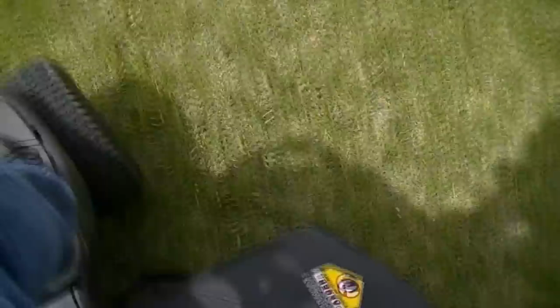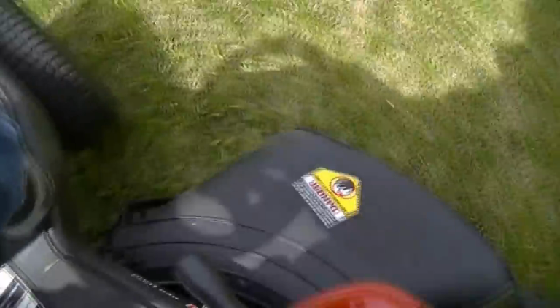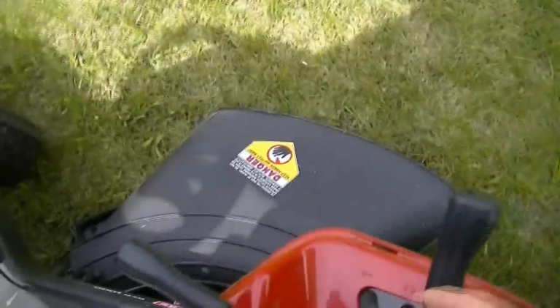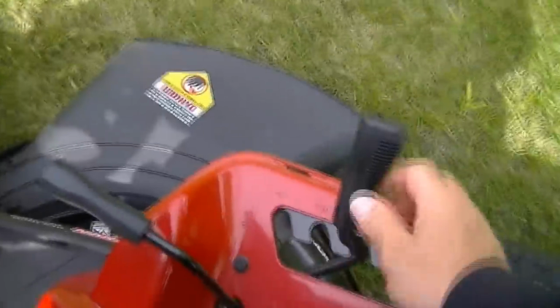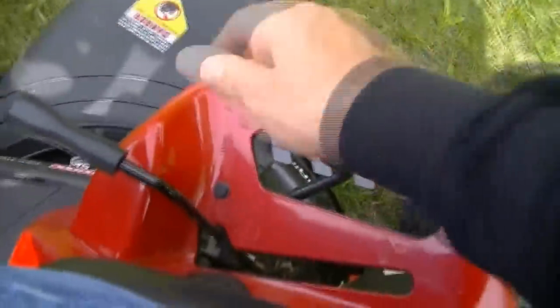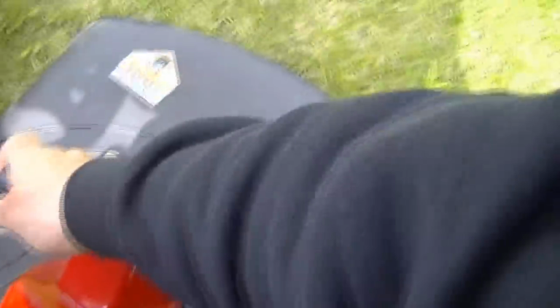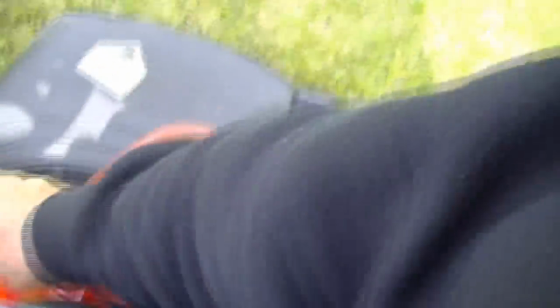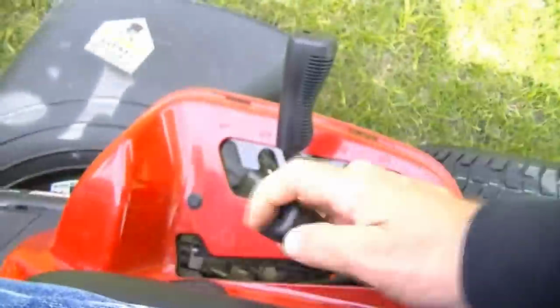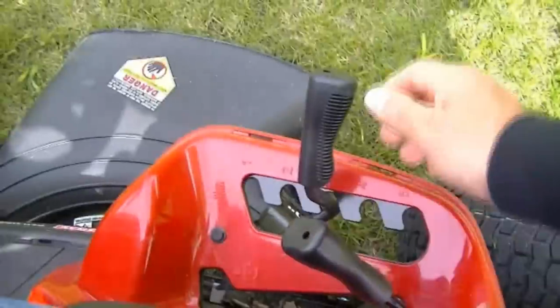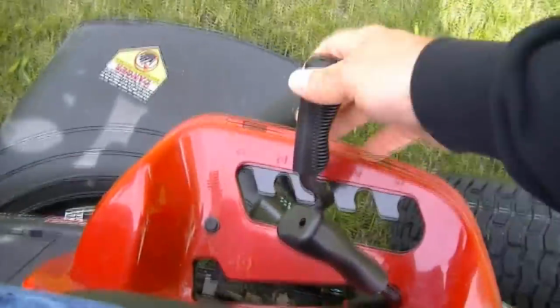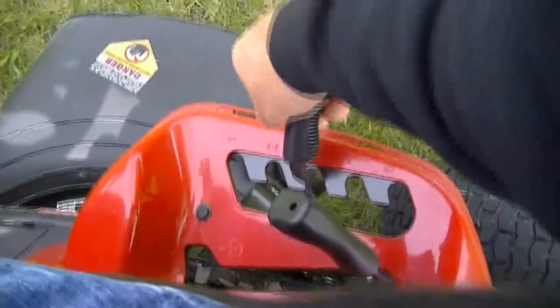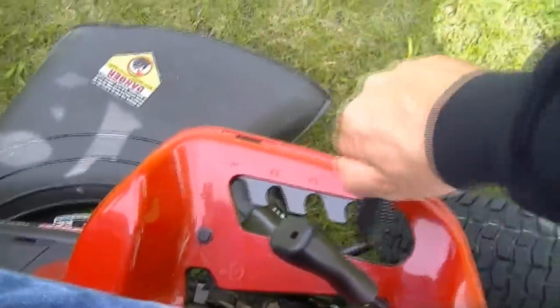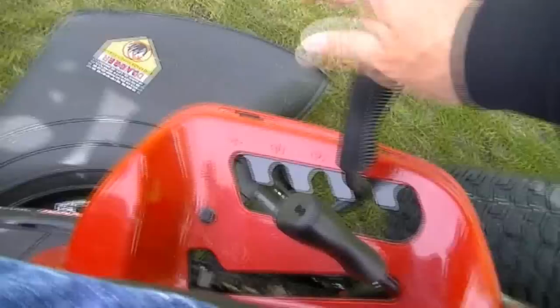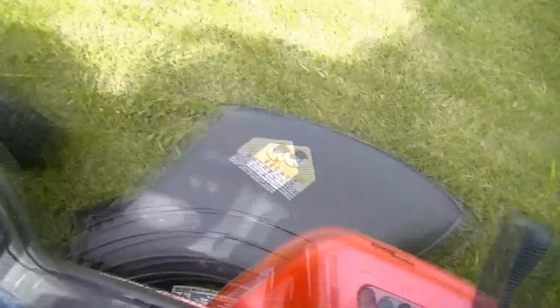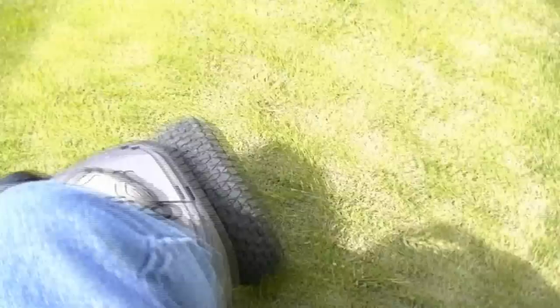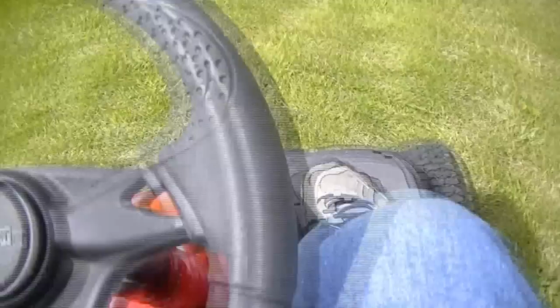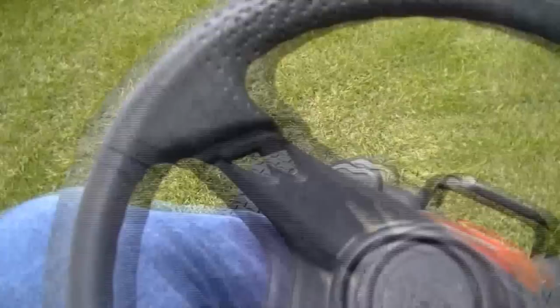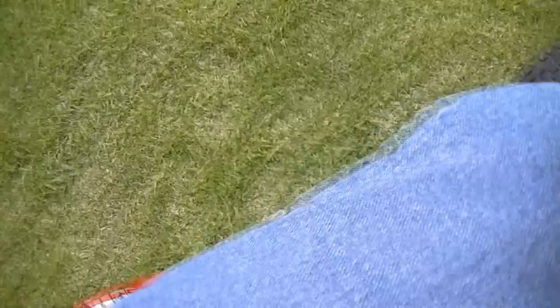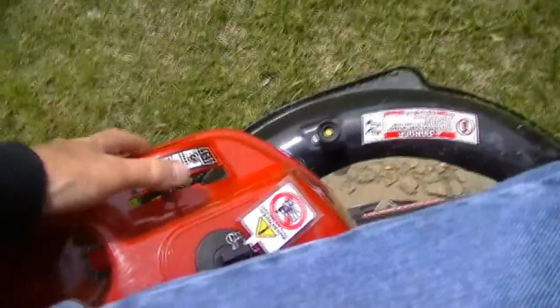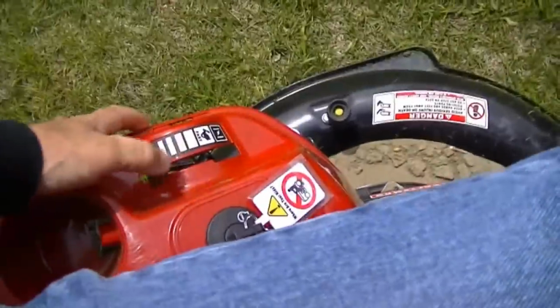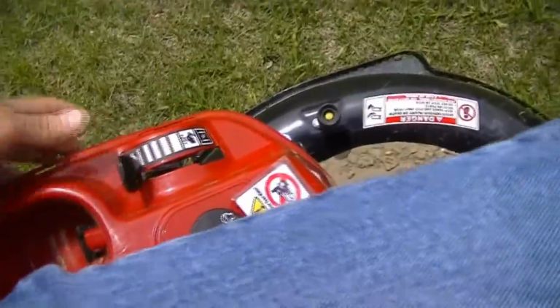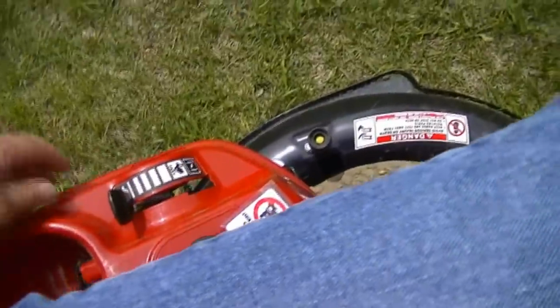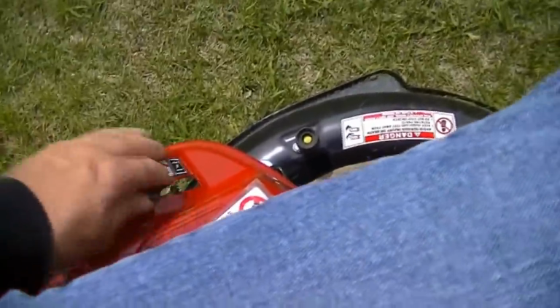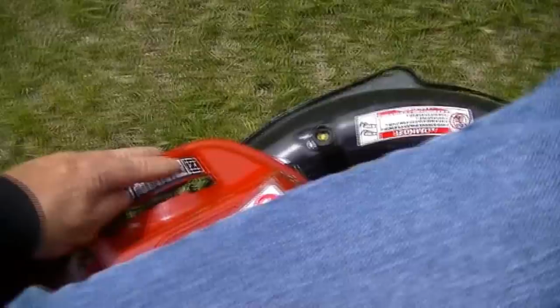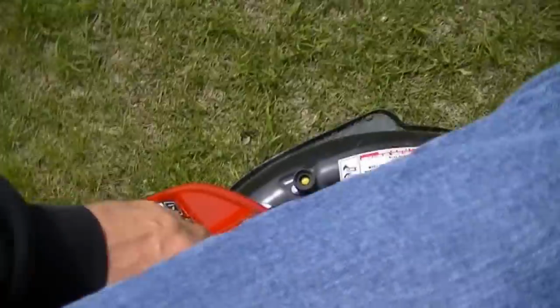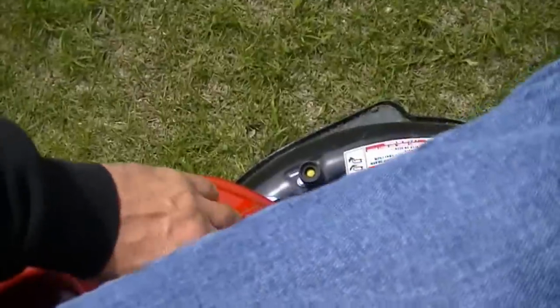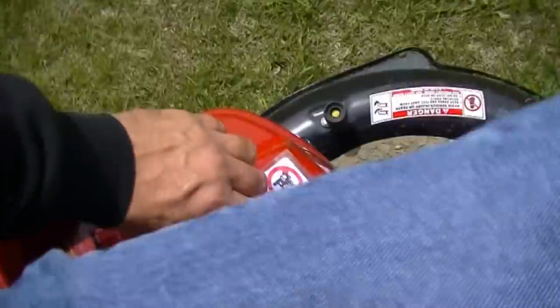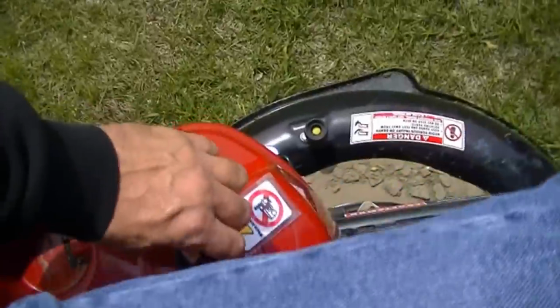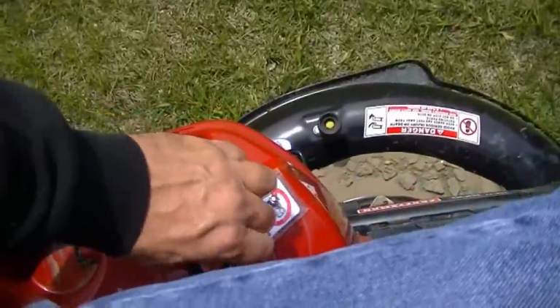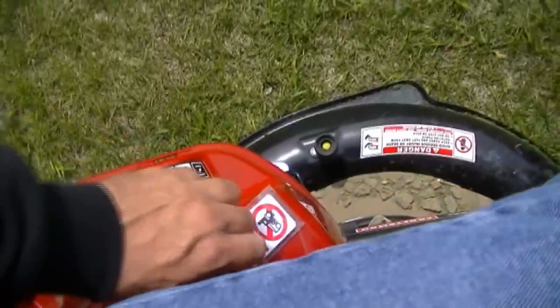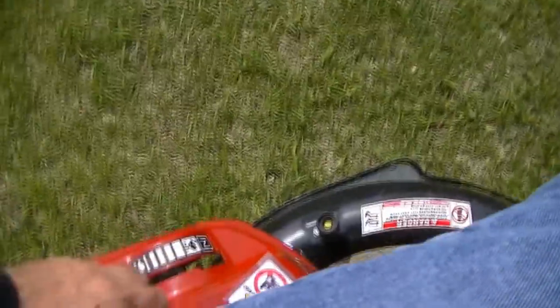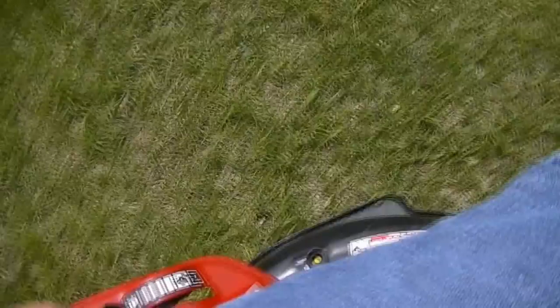Now we'll just shut it down. Disengage the mower, throttle all the way back, and switch off.